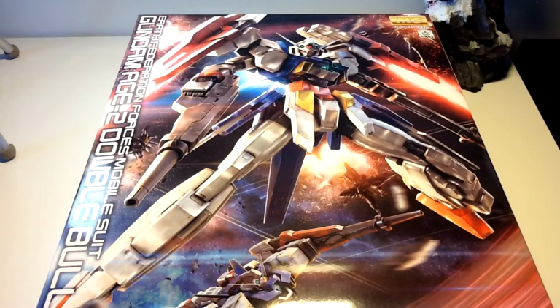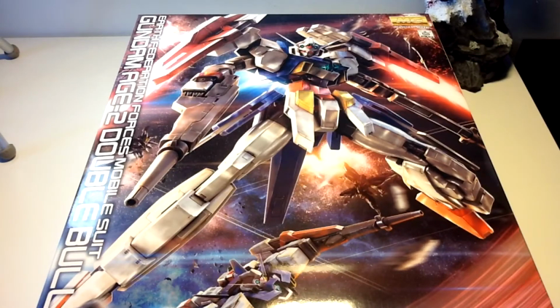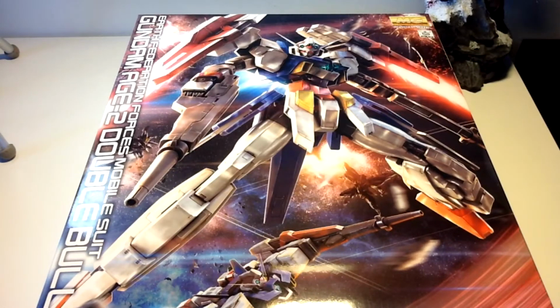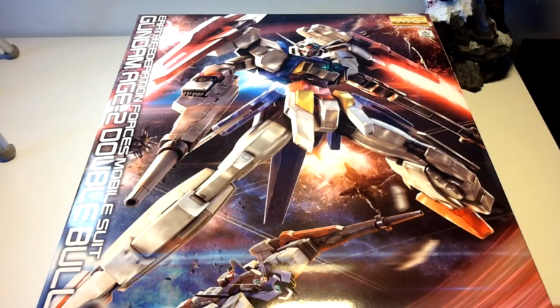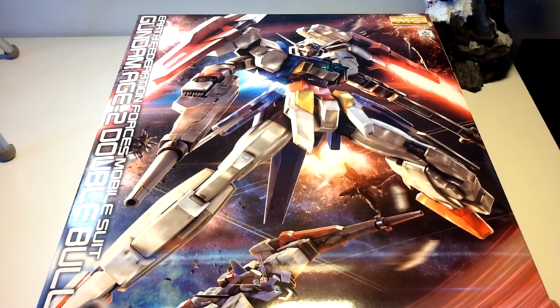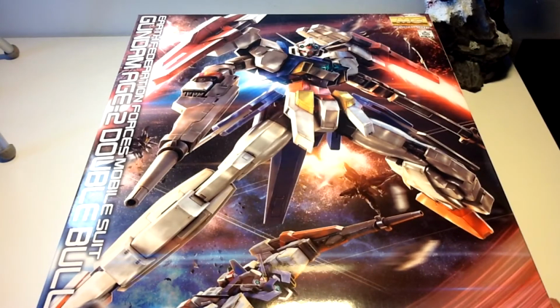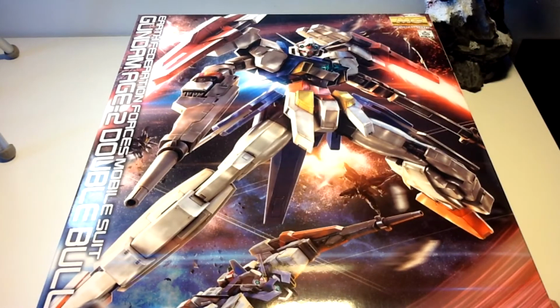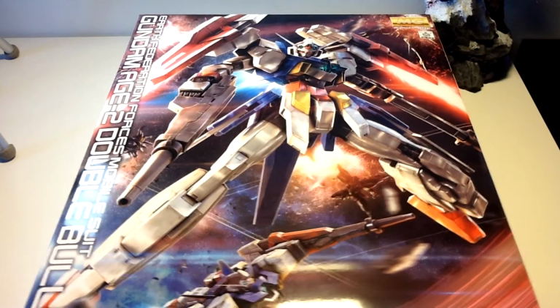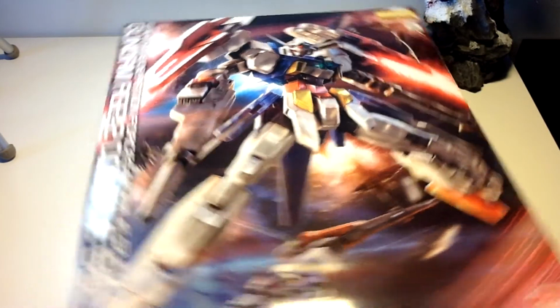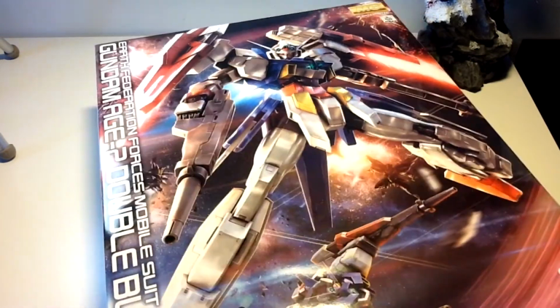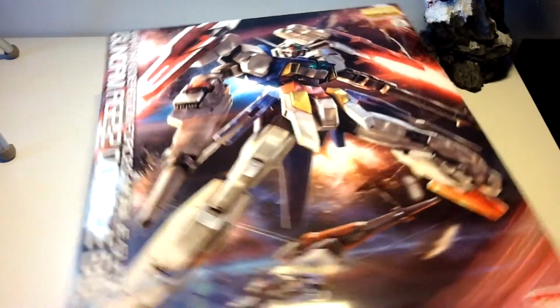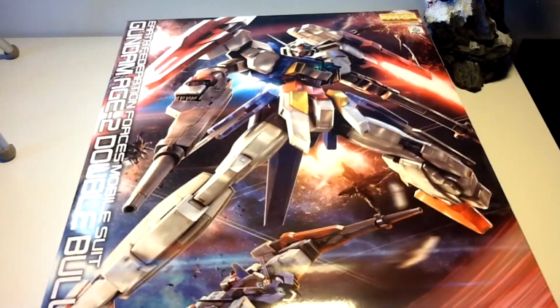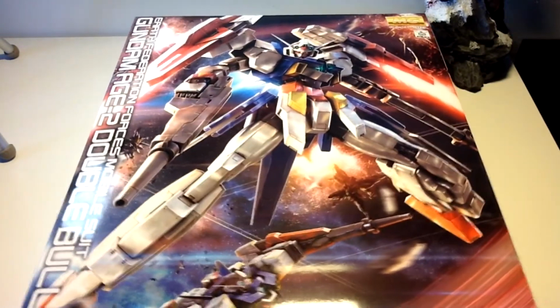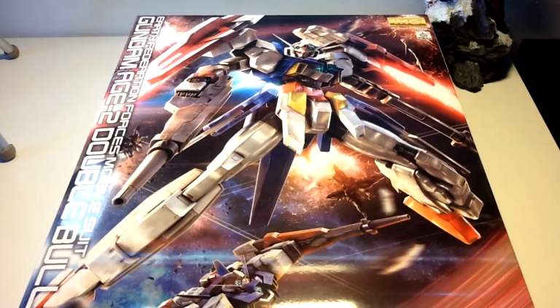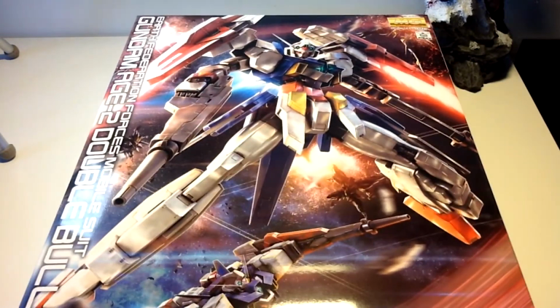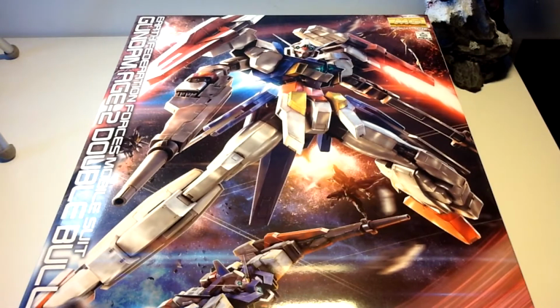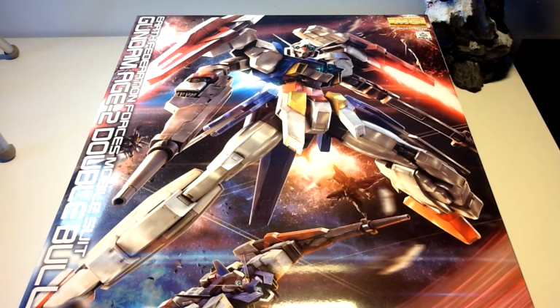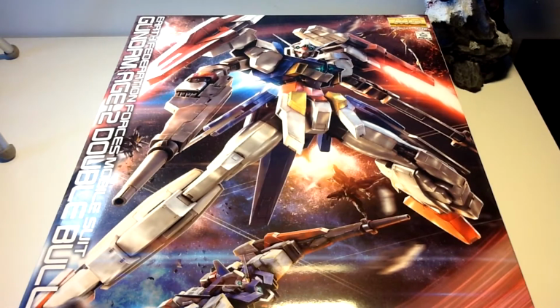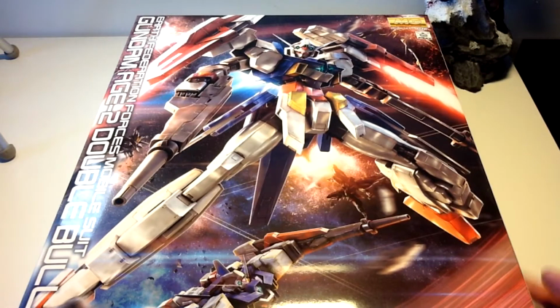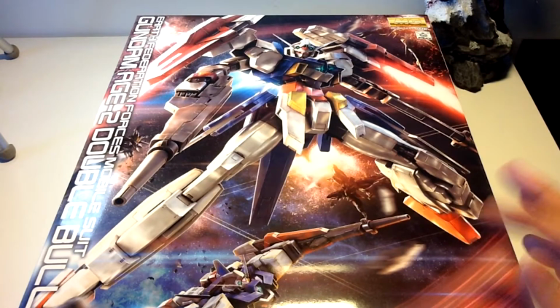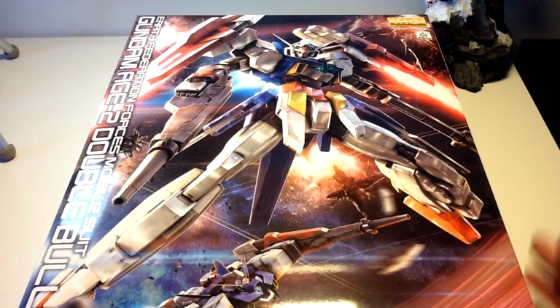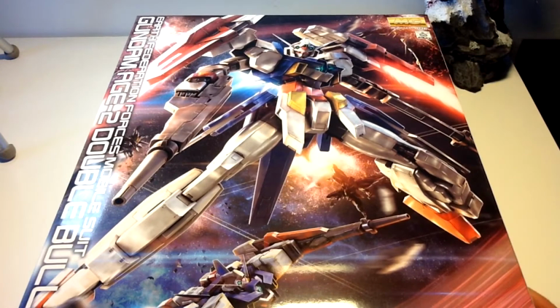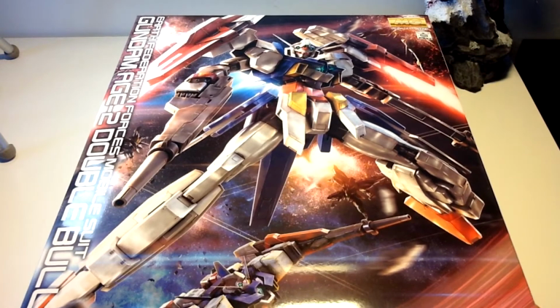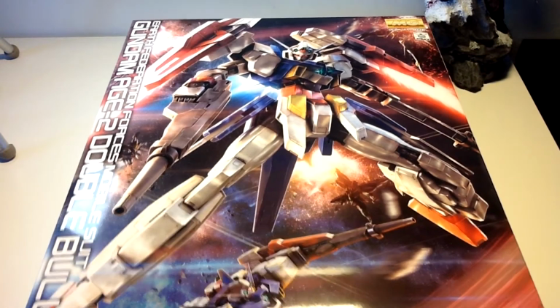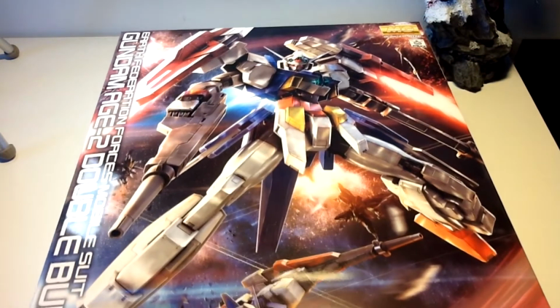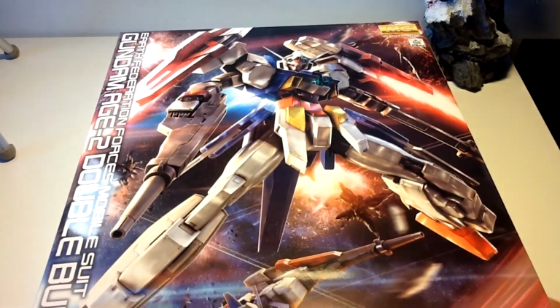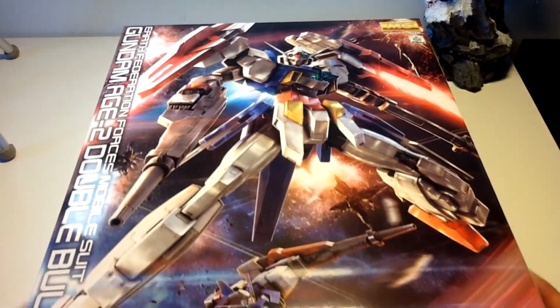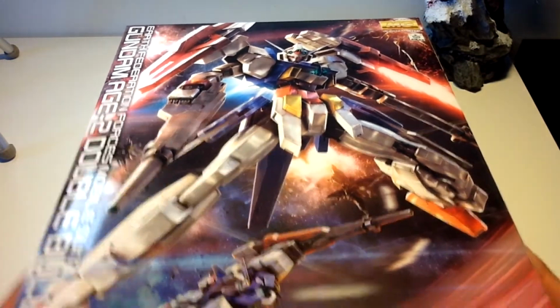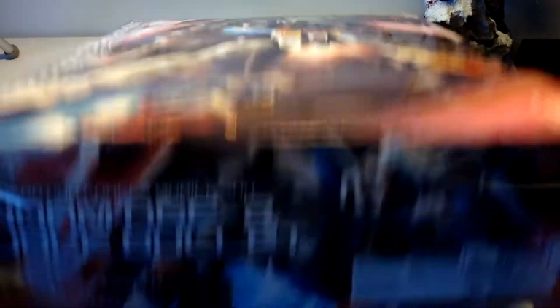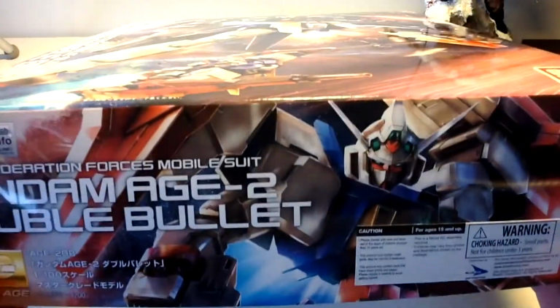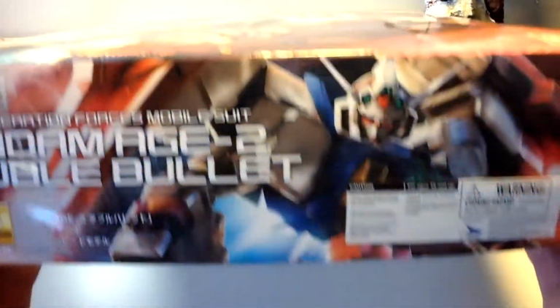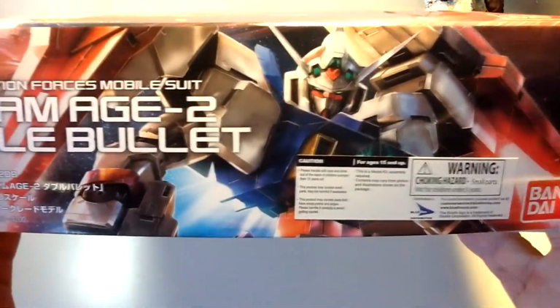As you can see here, it's already a pretty massive box for a kit that should fit in a standard half-size box like this. But let's go around the box first.